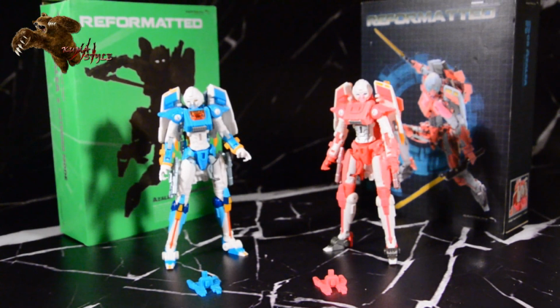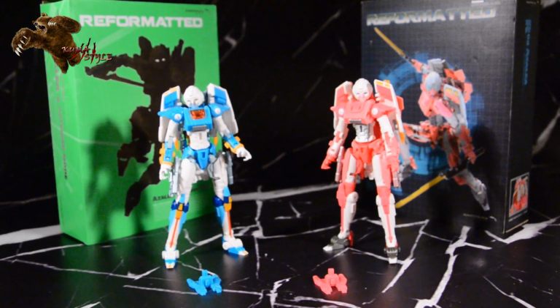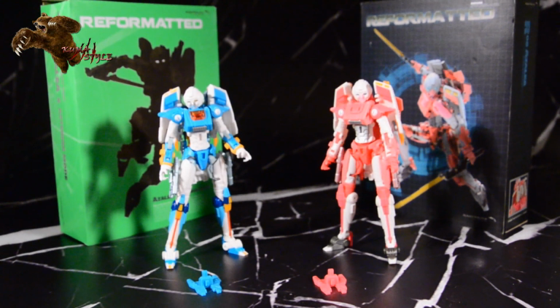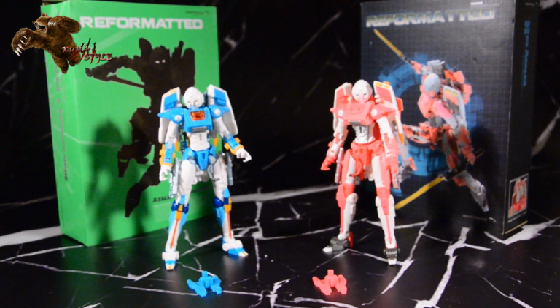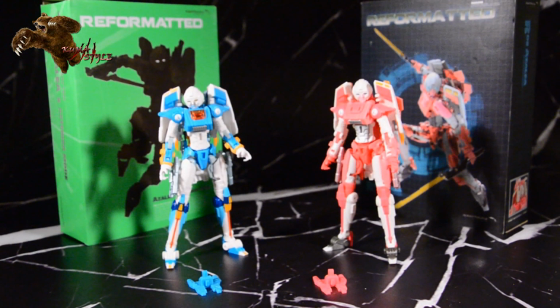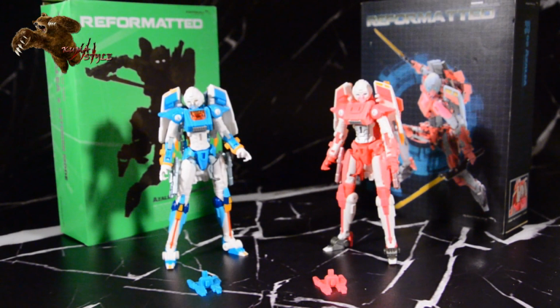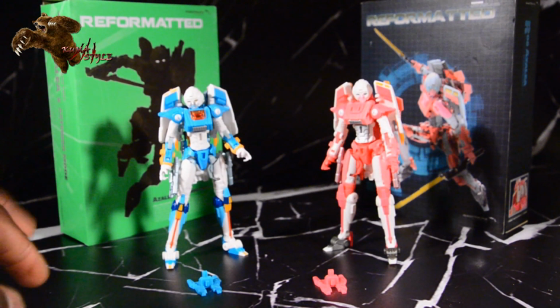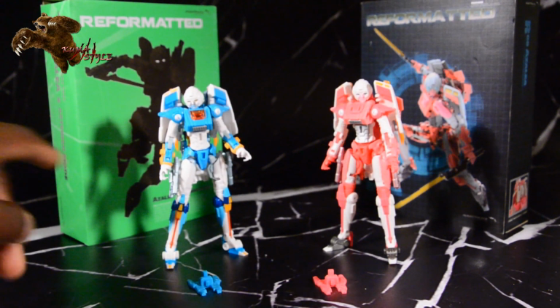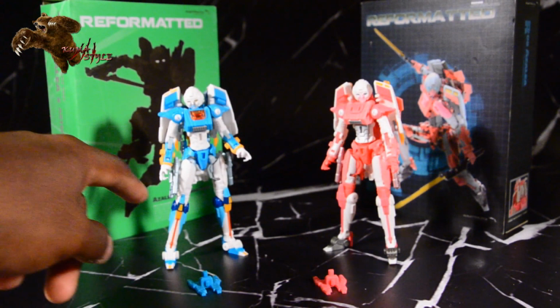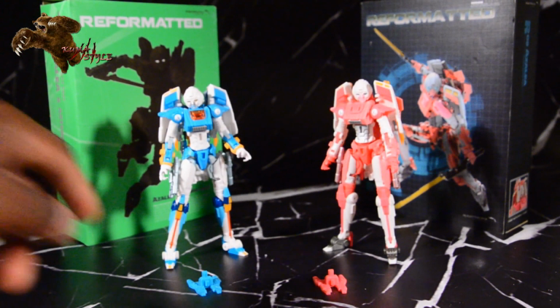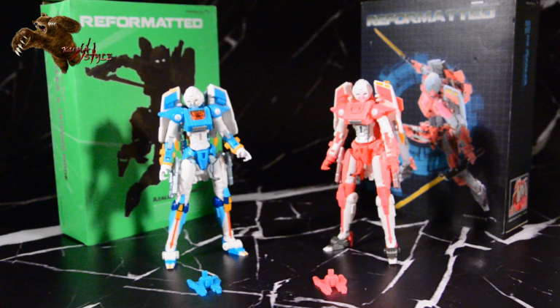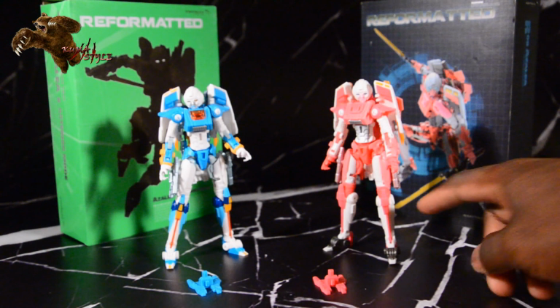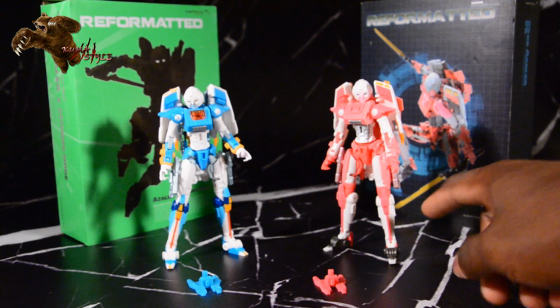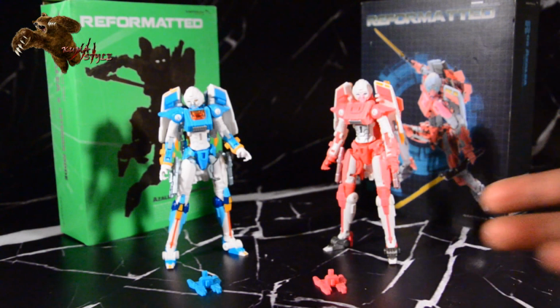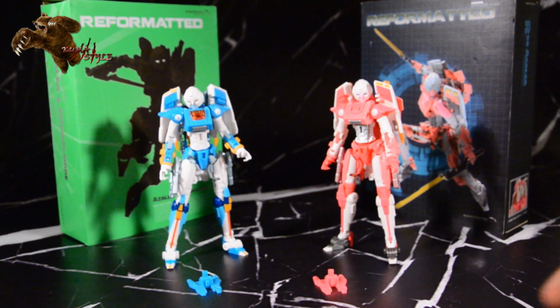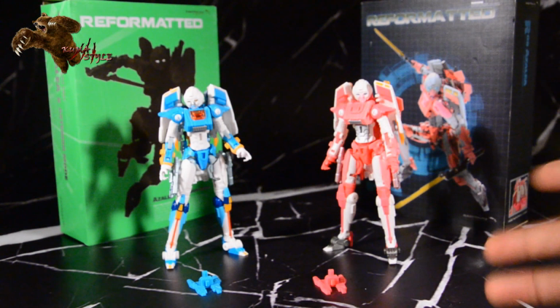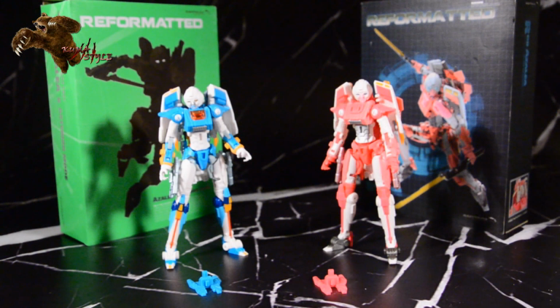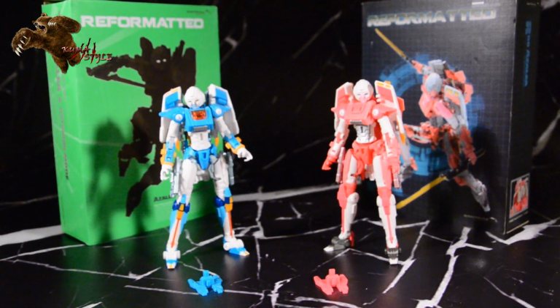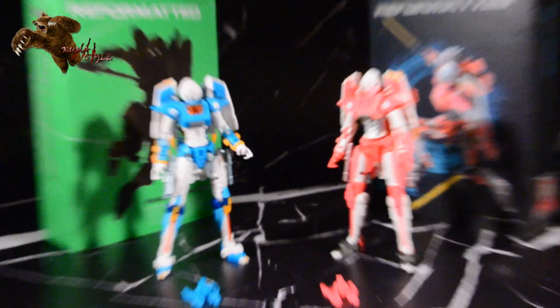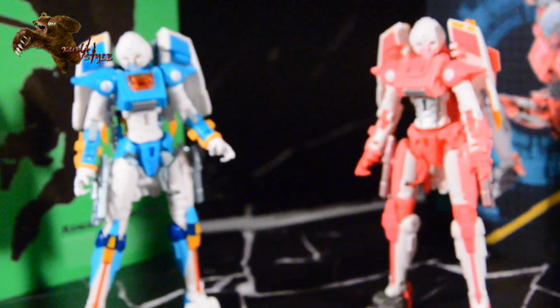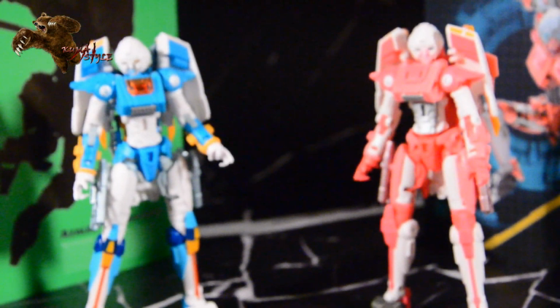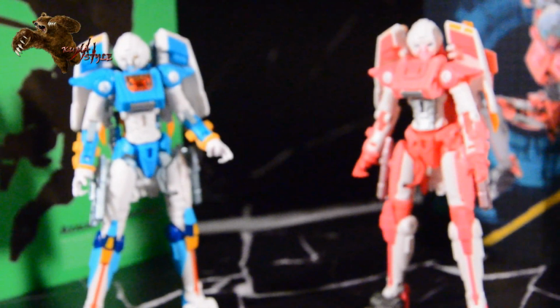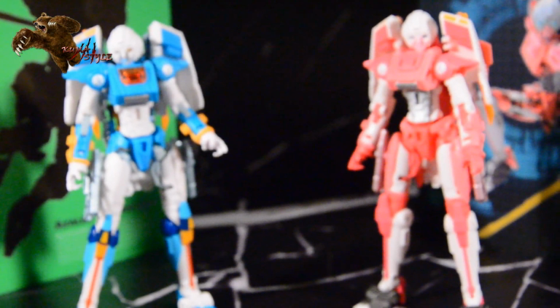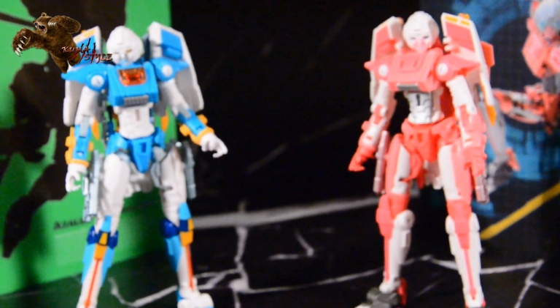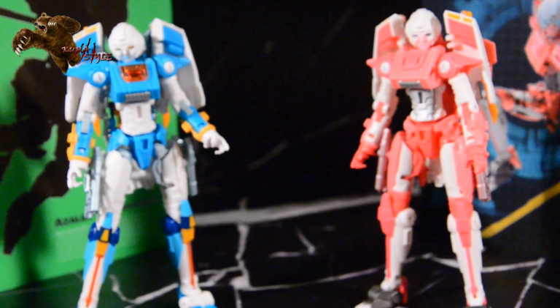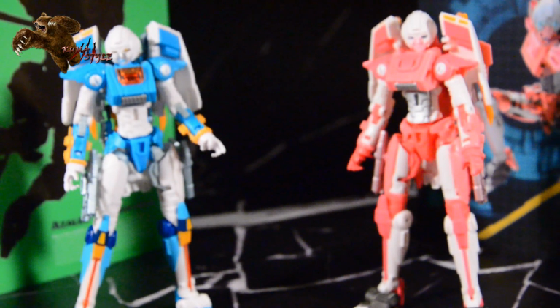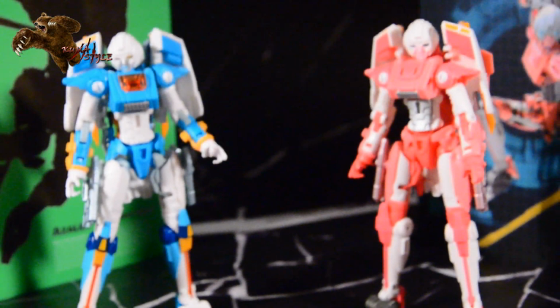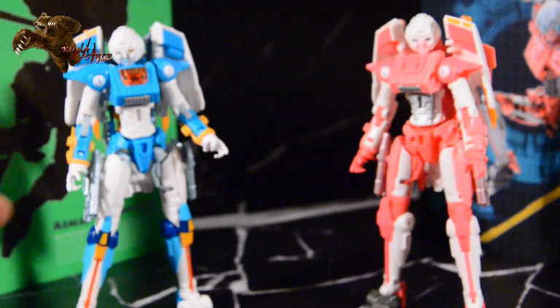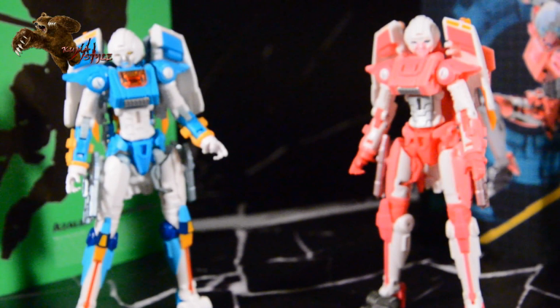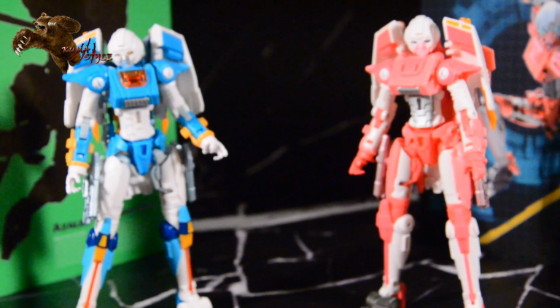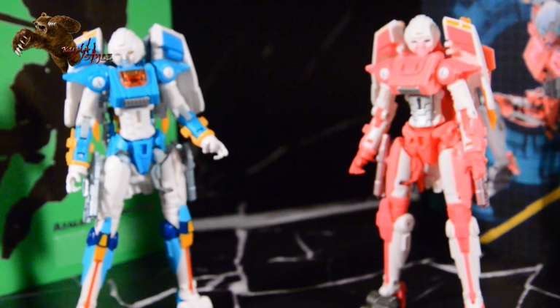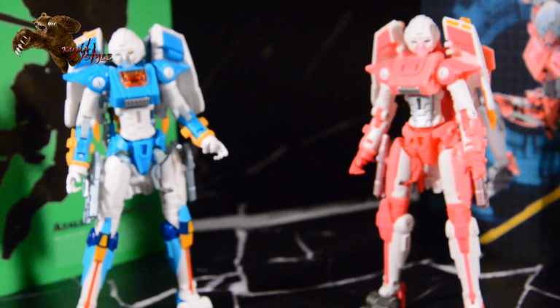The handles of the swords, as well as the guns, they're that metallic color and they are different. One's more pink, one's more blue tinted.